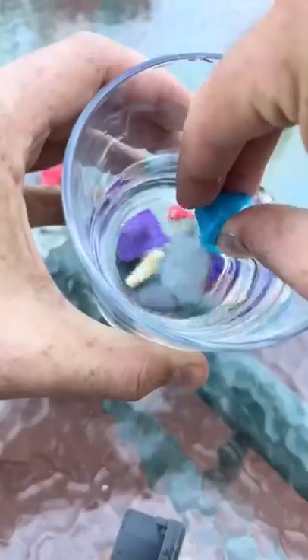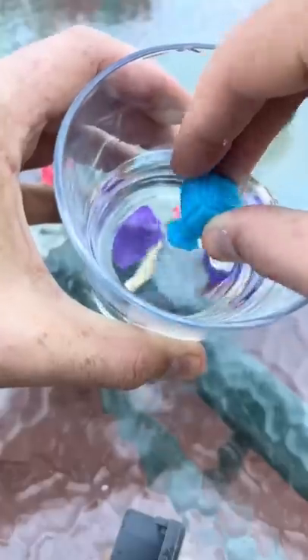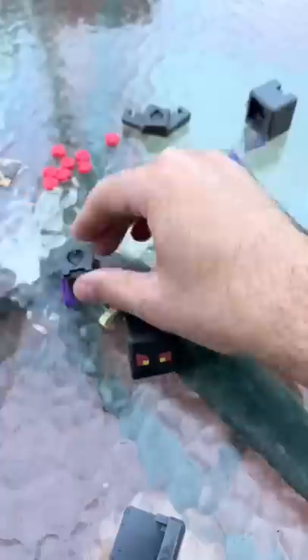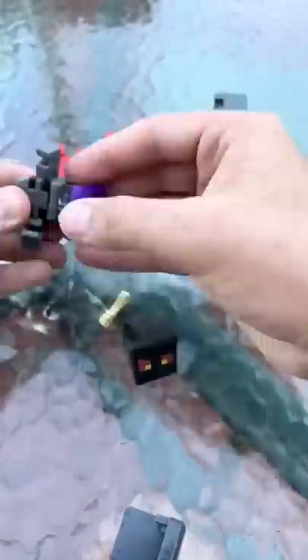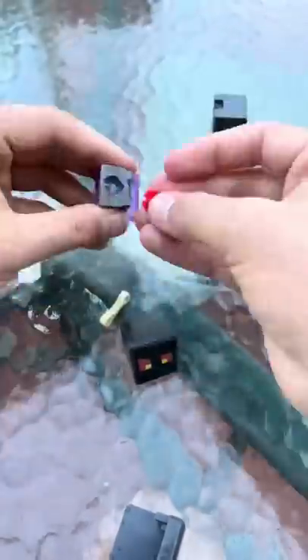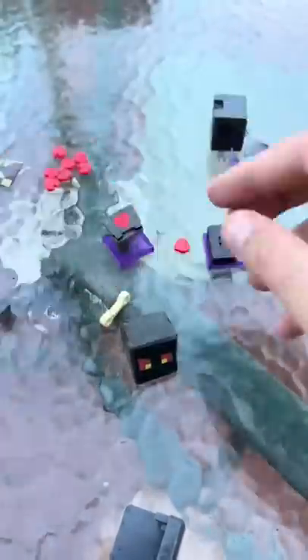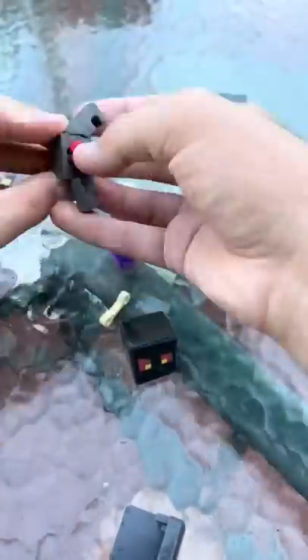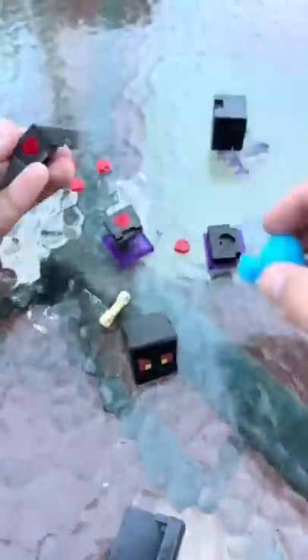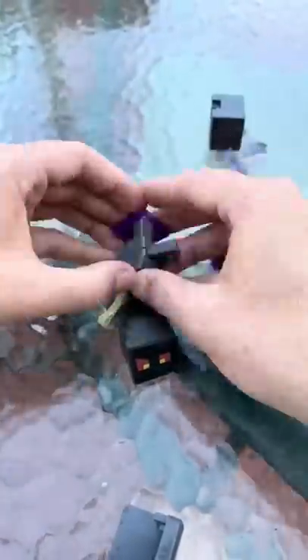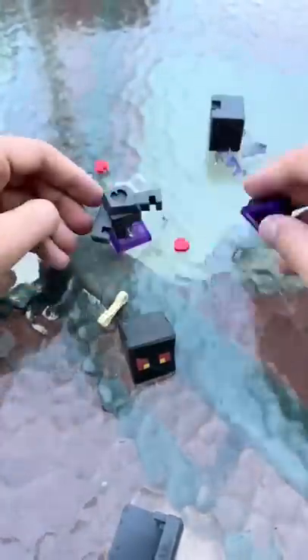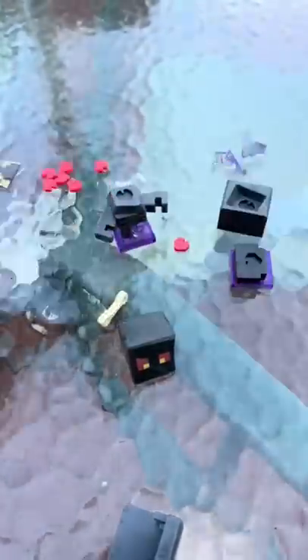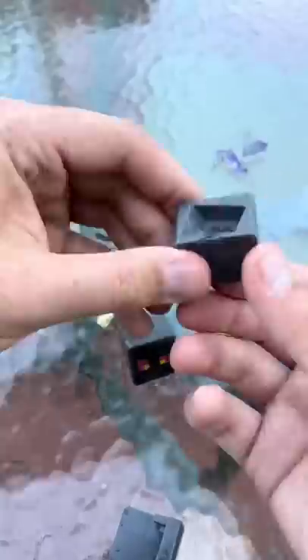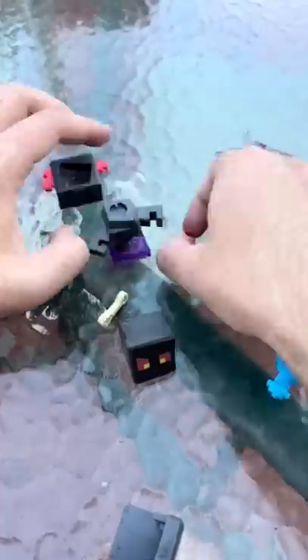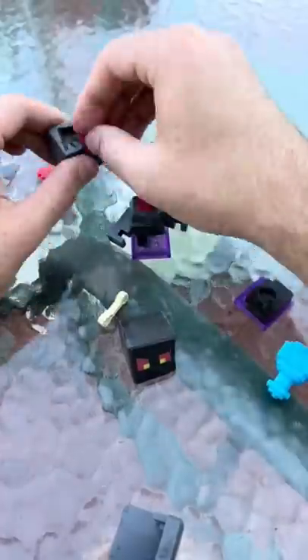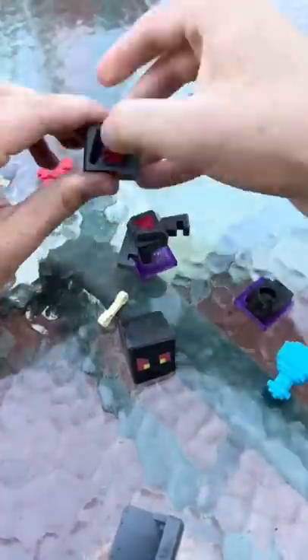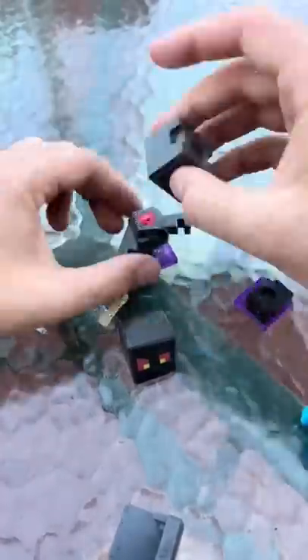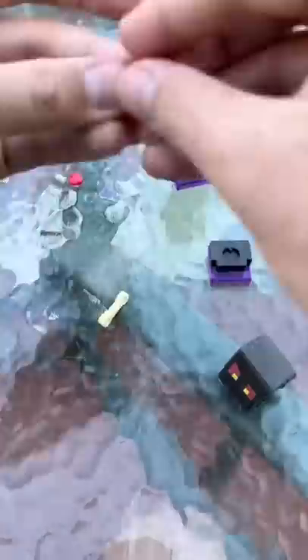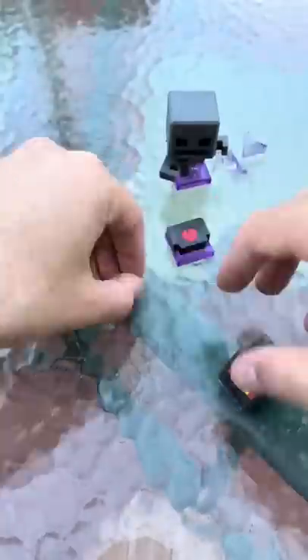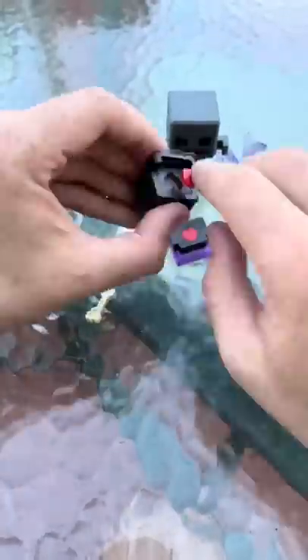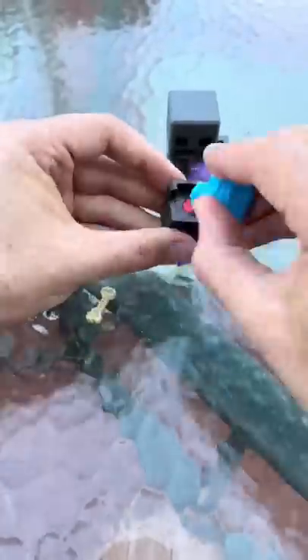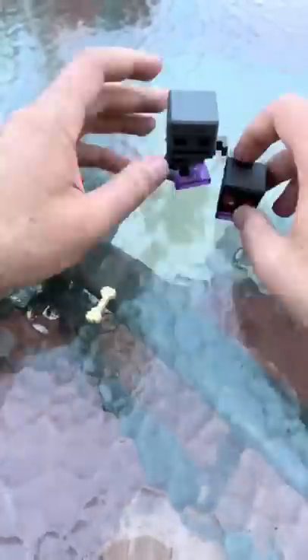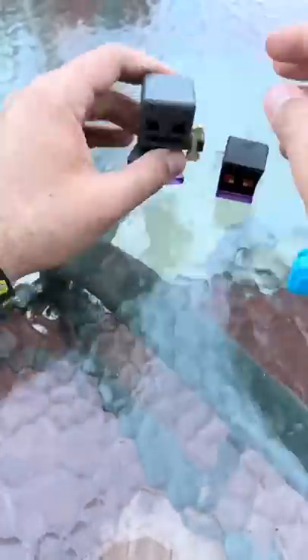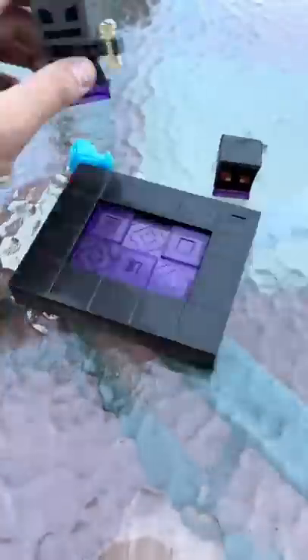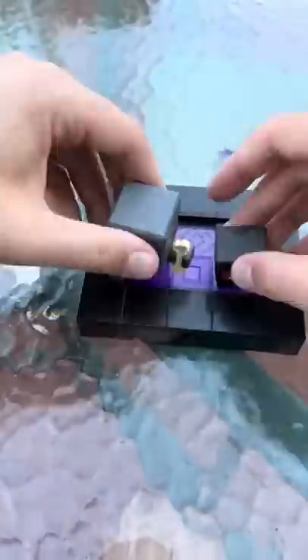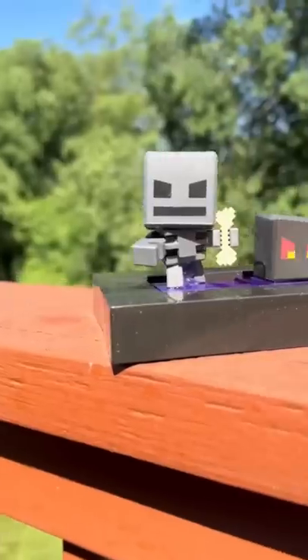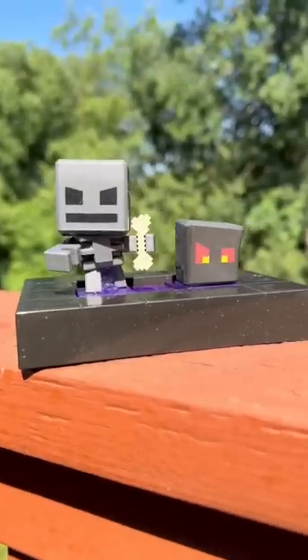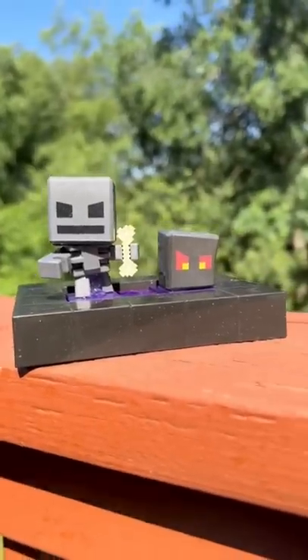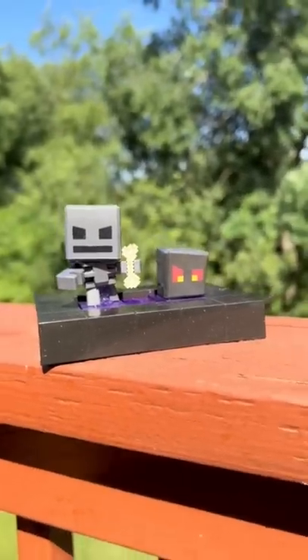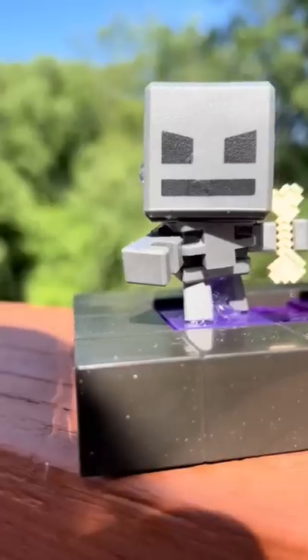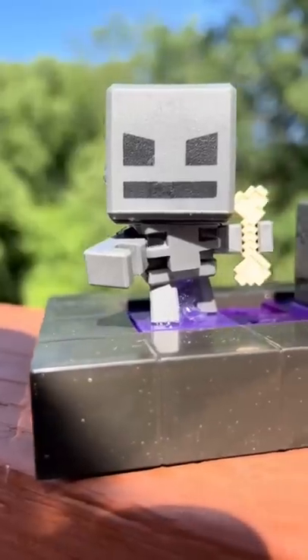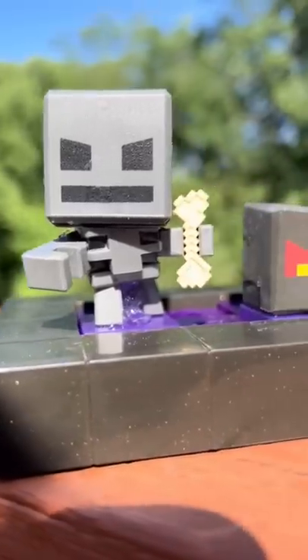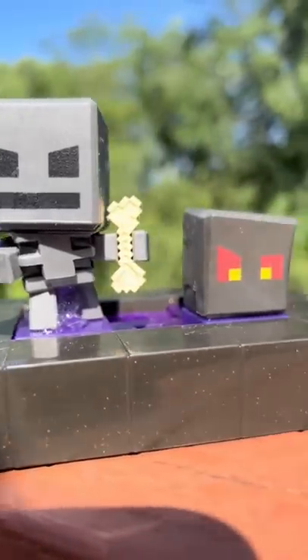Now it's time to go ahead and assemble our mobs. We got a wither skeleton and a baby magma cube. These are super easy to put together. These little red hearts bond together when you add water, and 24 hours later, they're good to go. And the nether portal comes in handy because you can use it as a display stand. How cool is that?